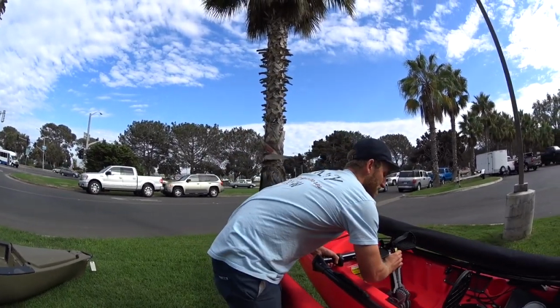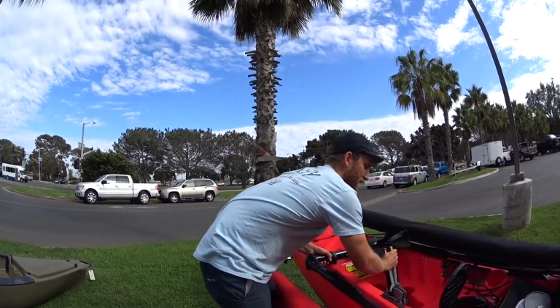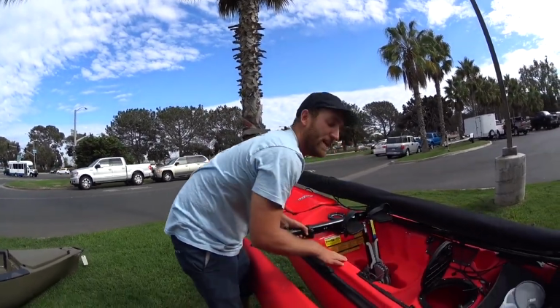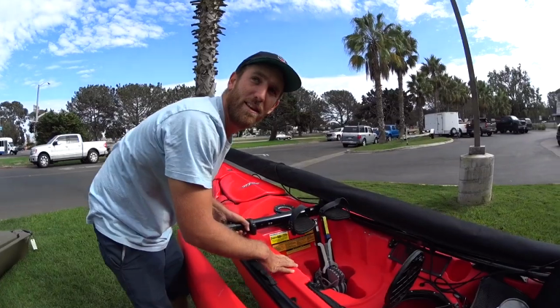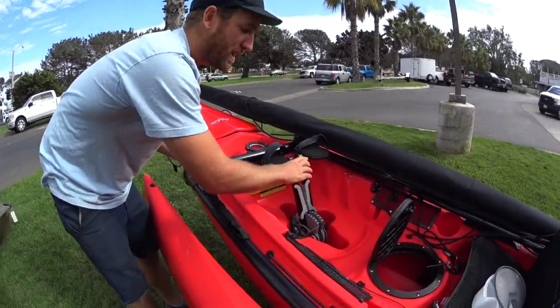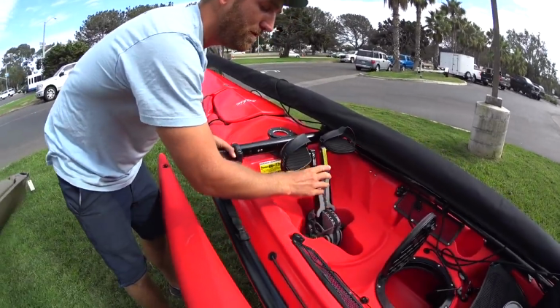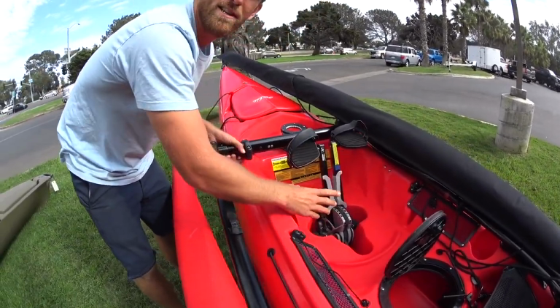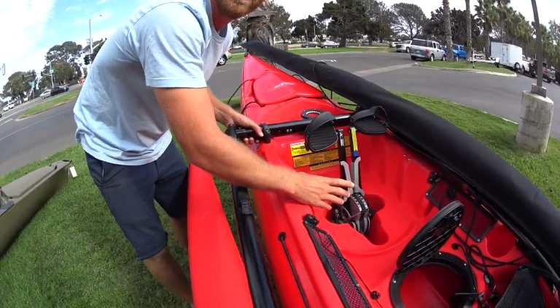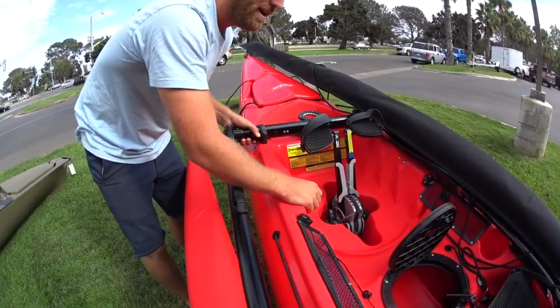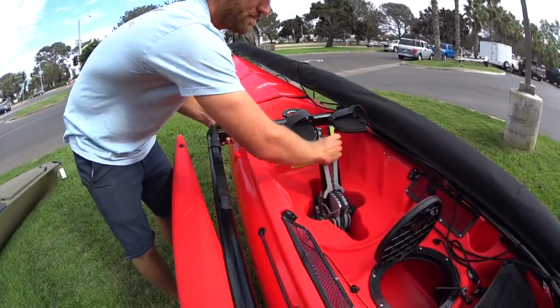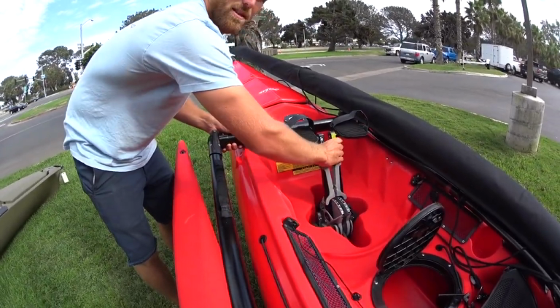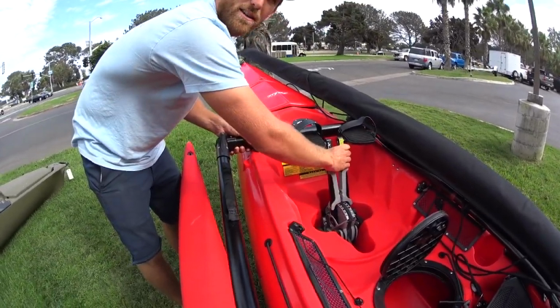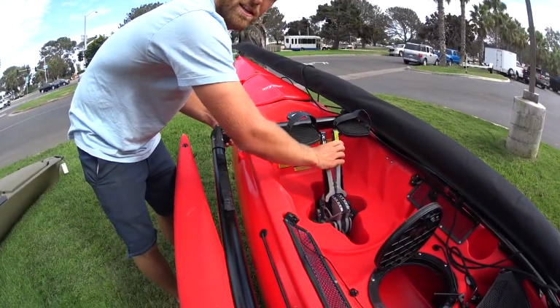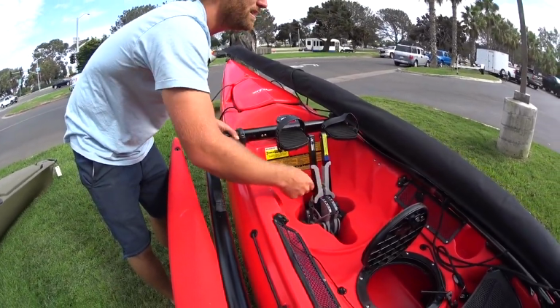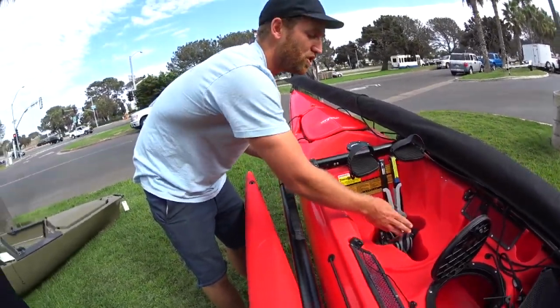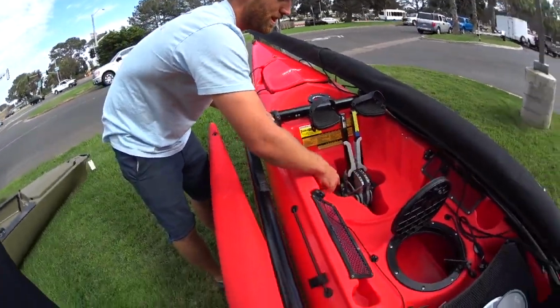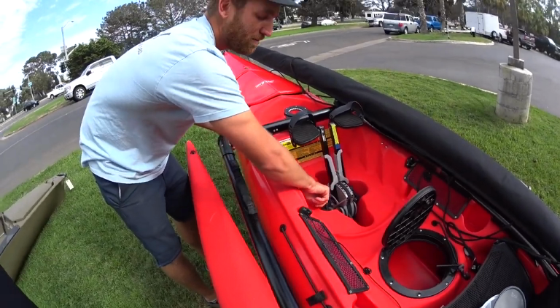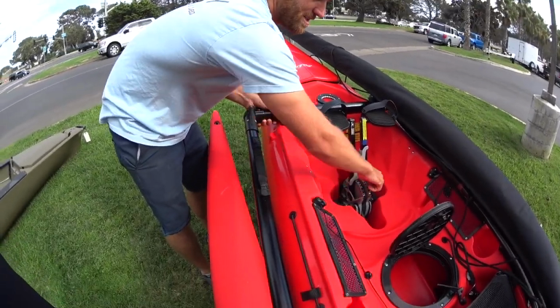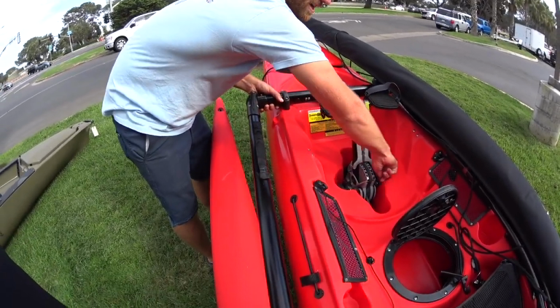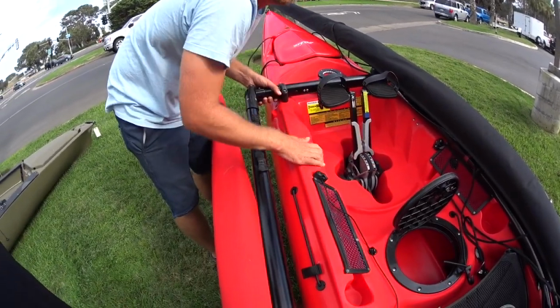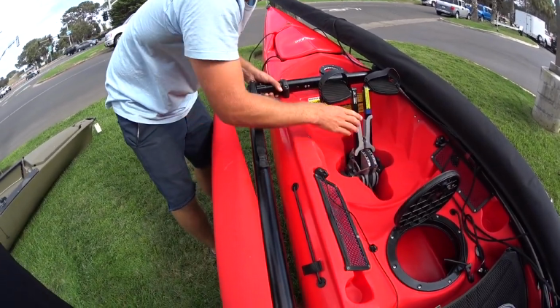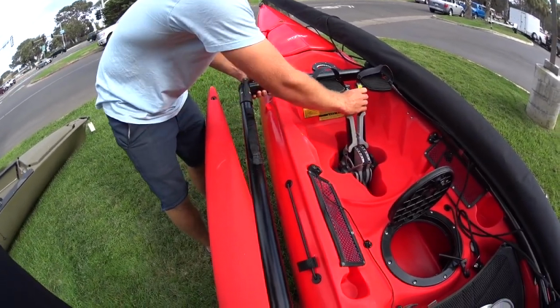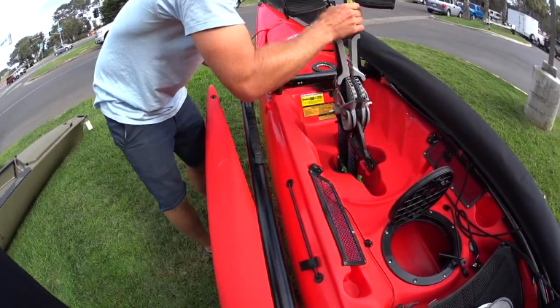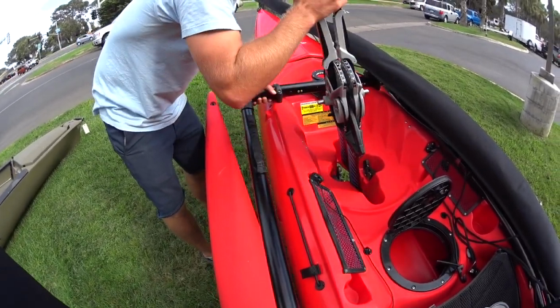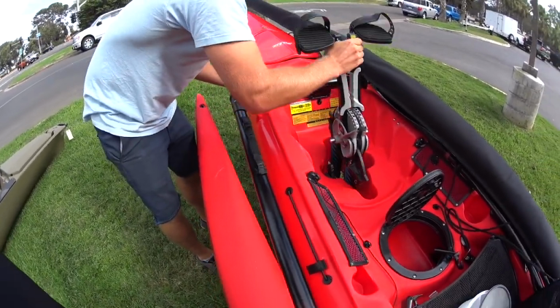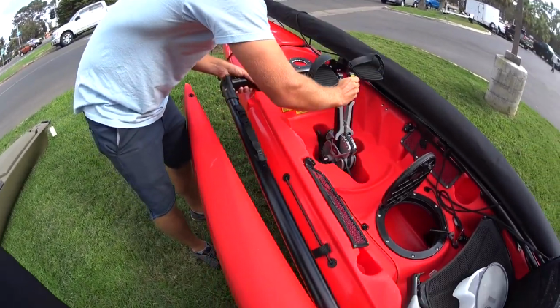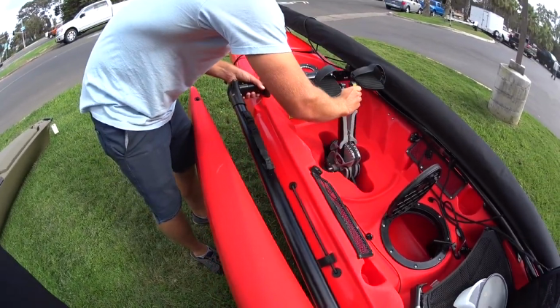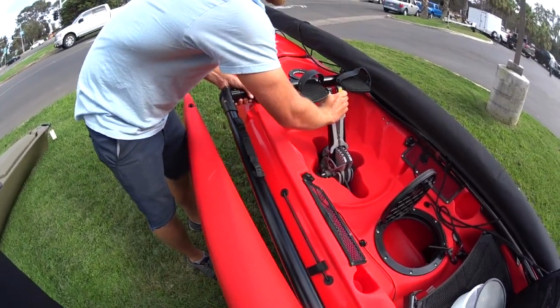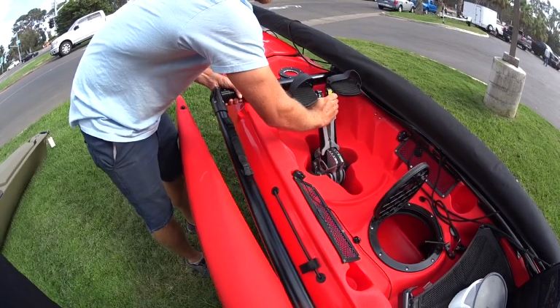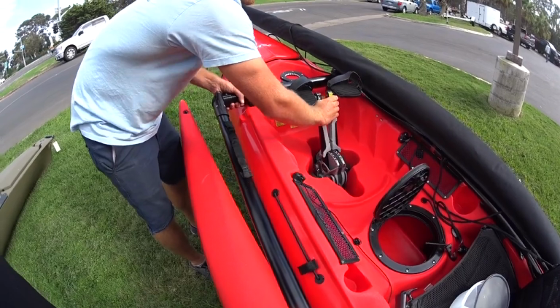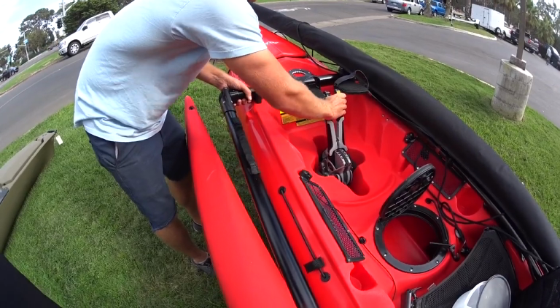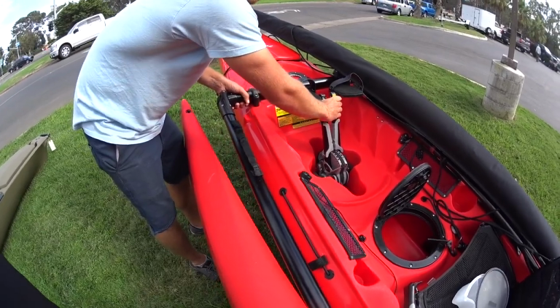They click in — just kind of move it around until it clicks and it's locked. You don't need to do anything. A lot of people think that's locking it, but that's unlocking it — now they come out. They call it the click-and-go system because it clicks in and you're ready to go.